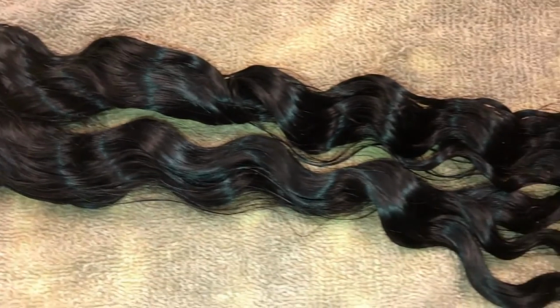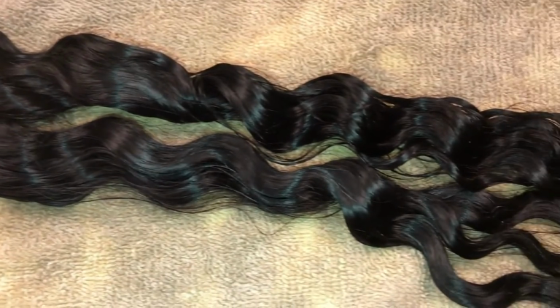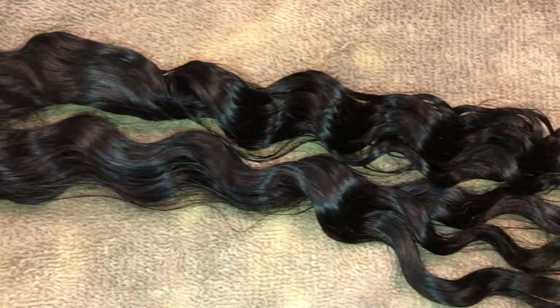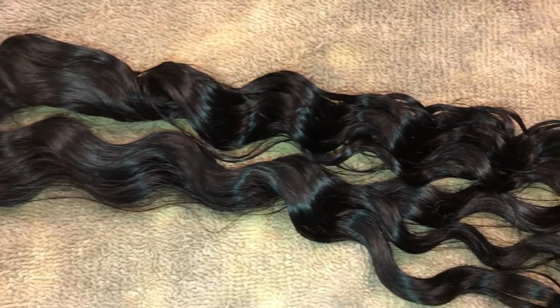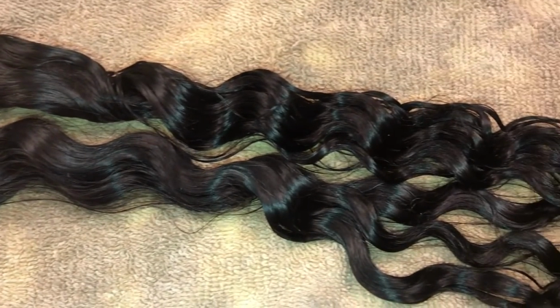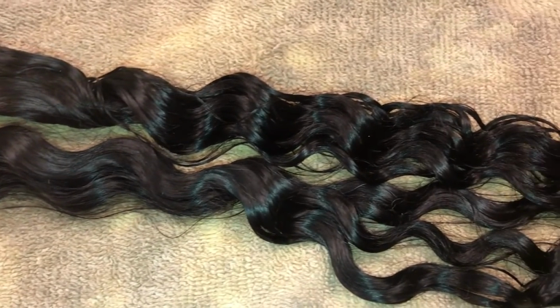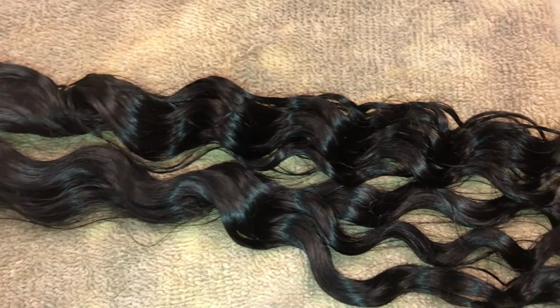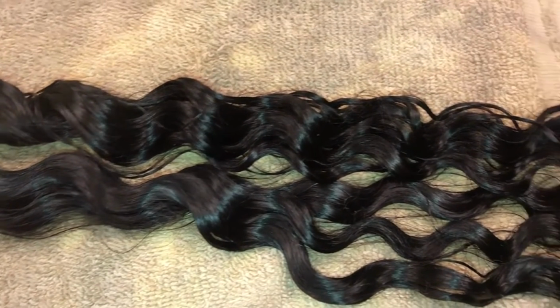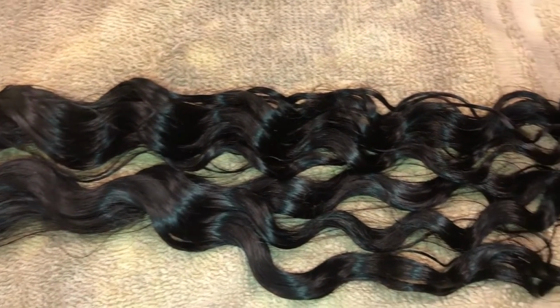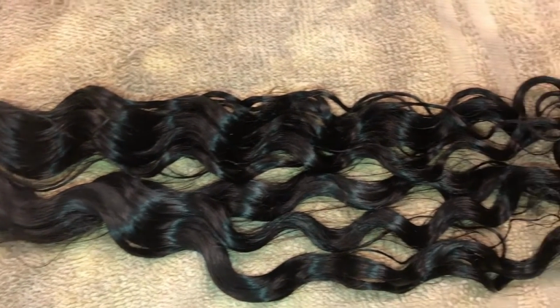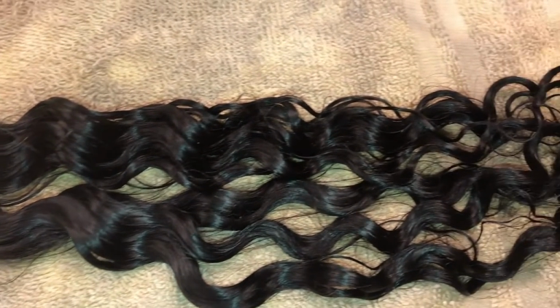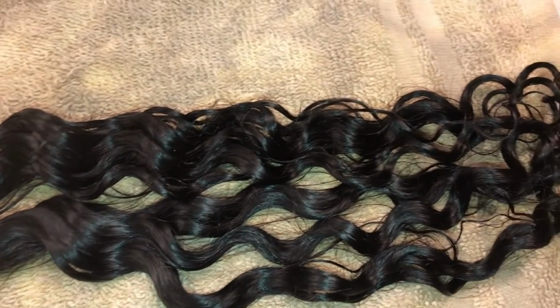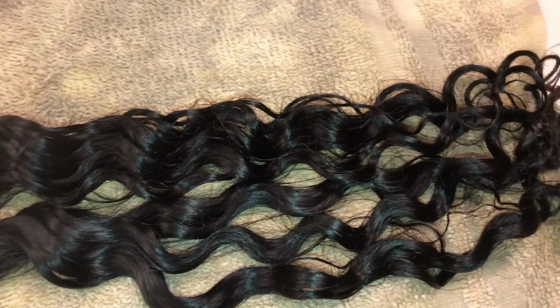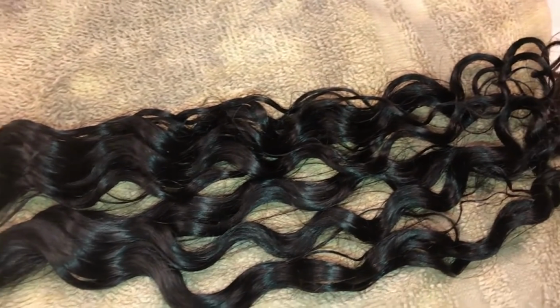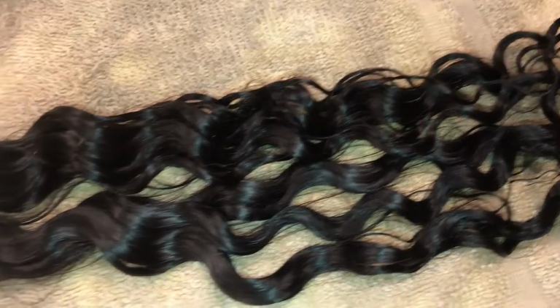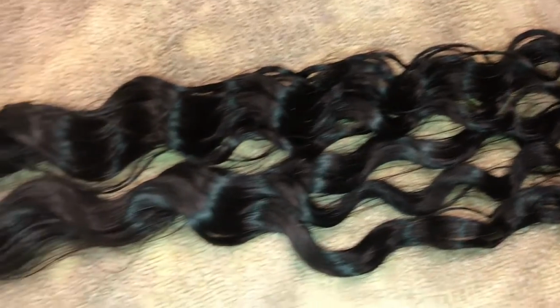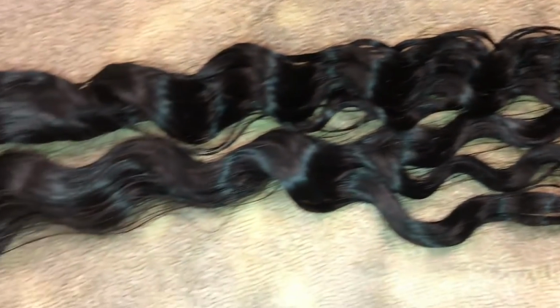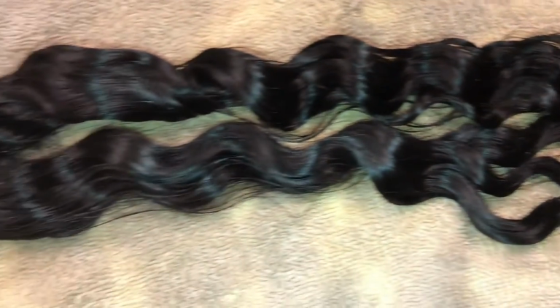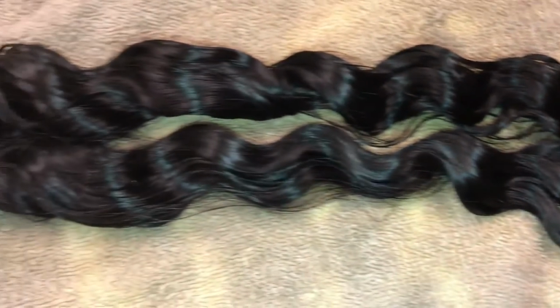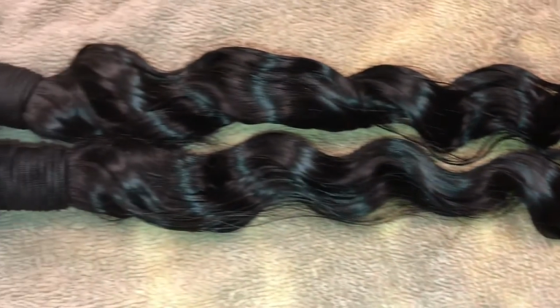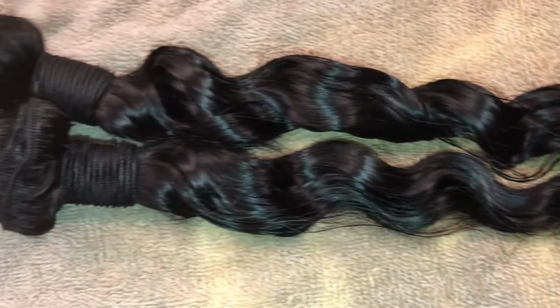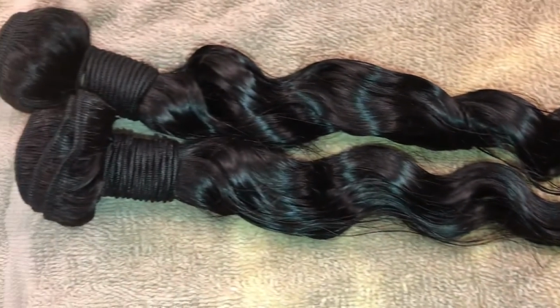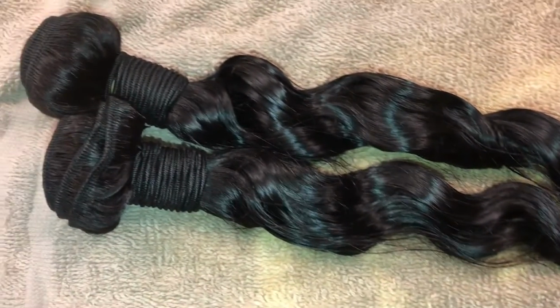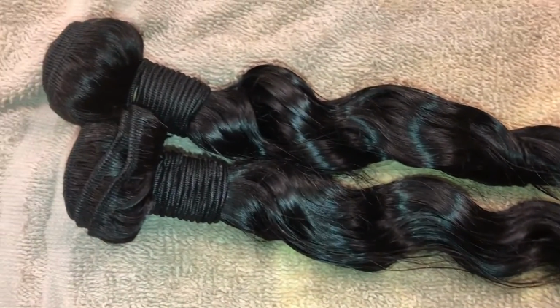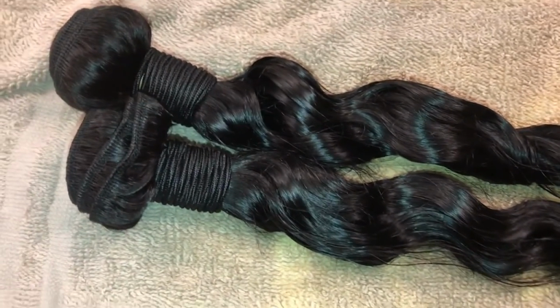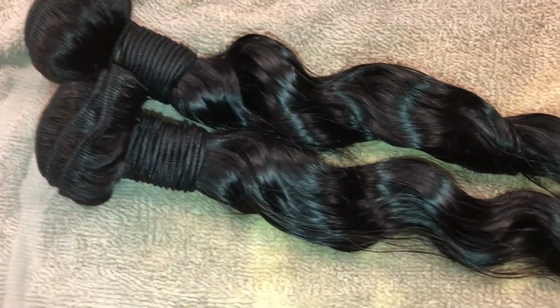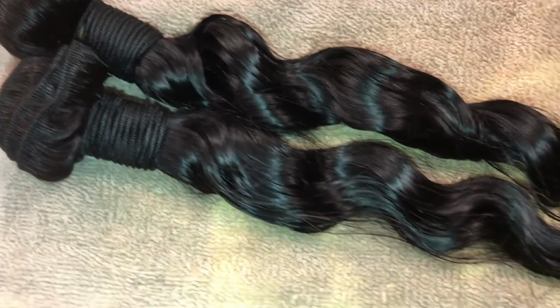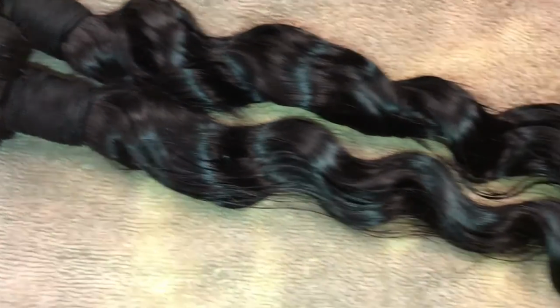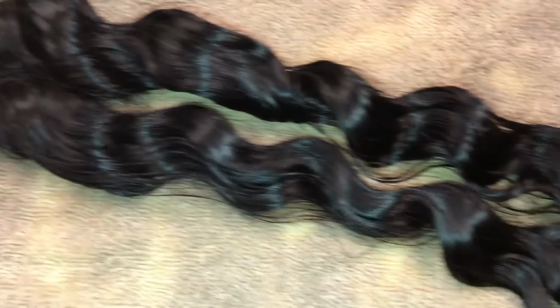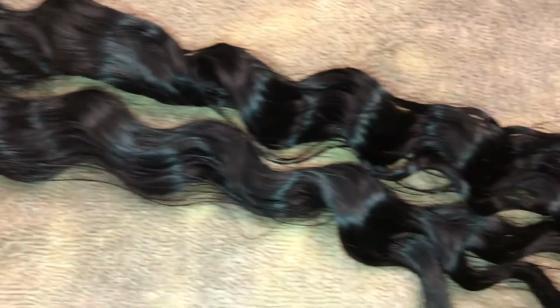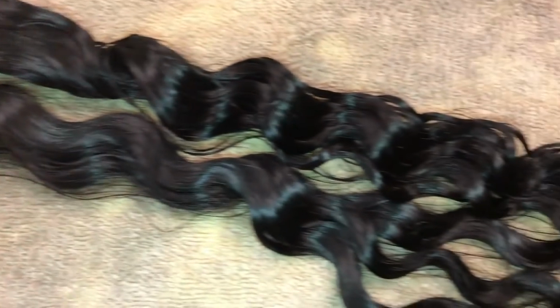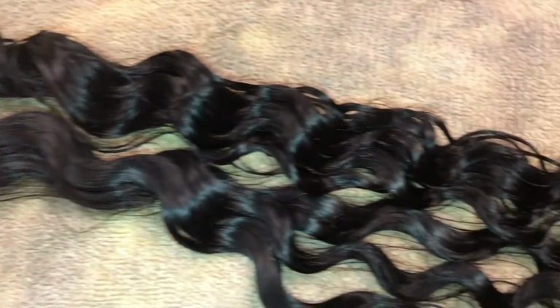So these are my bundles that I have completely rinsed out and they are glistening, looking beautiful. But we're going to go ahead and lock in that shine by moving on to the conditioning step.